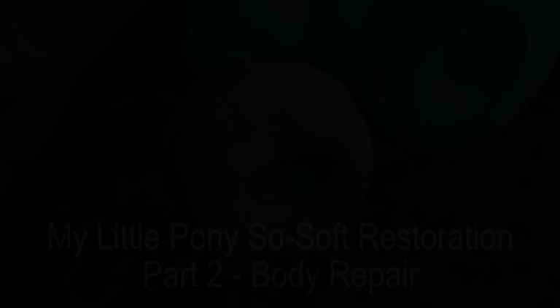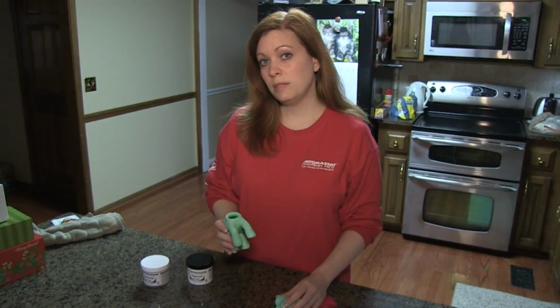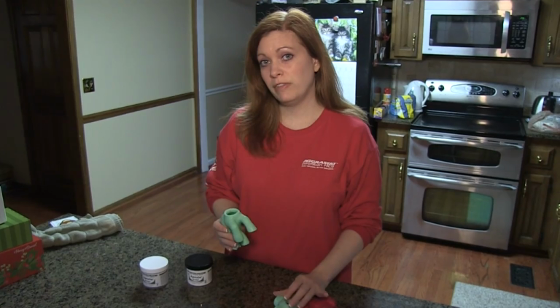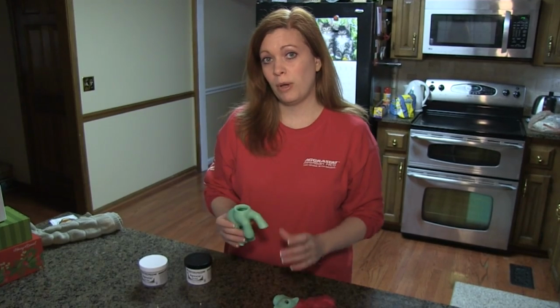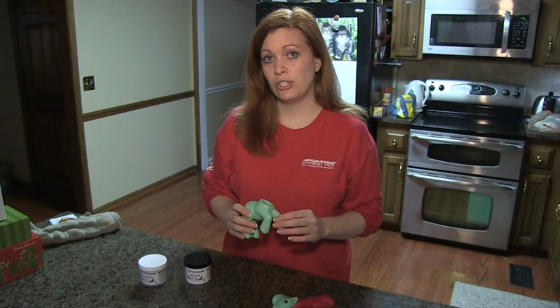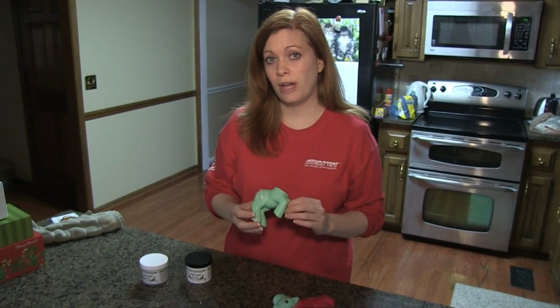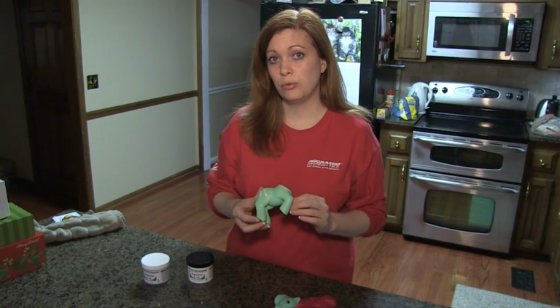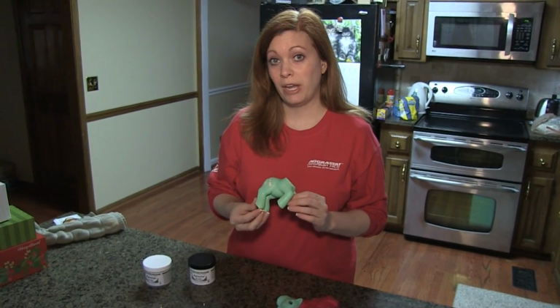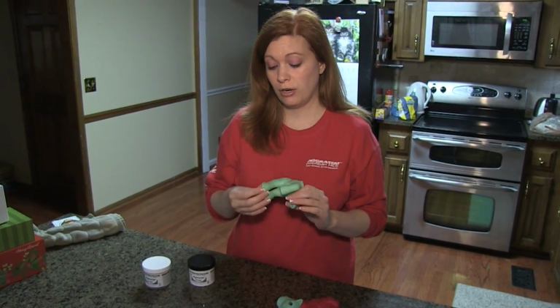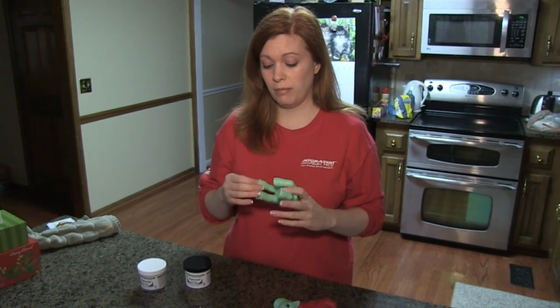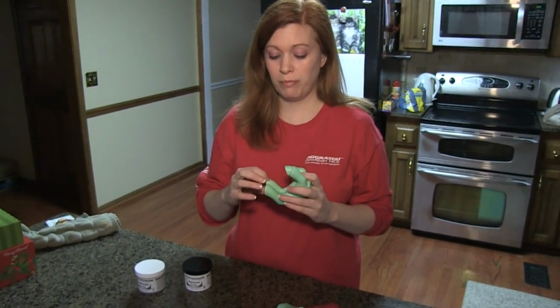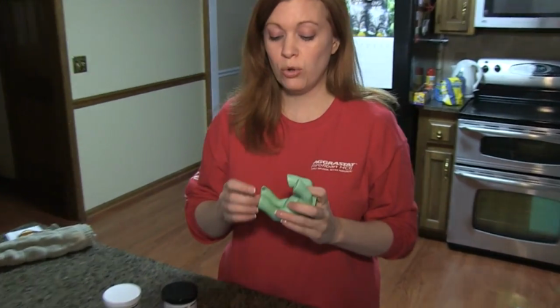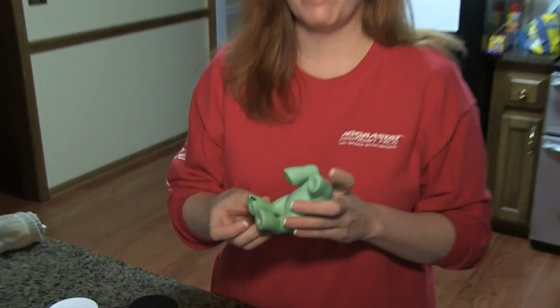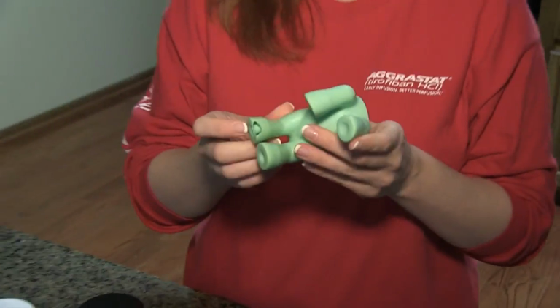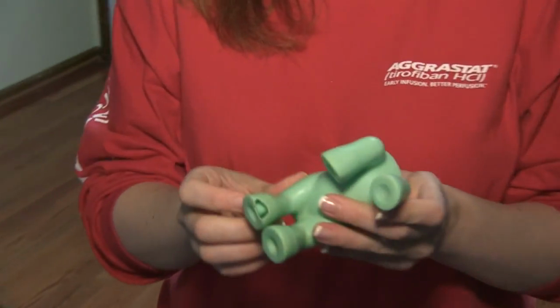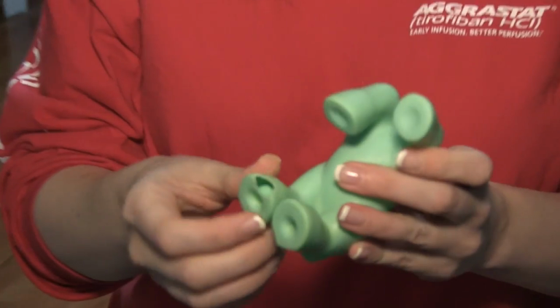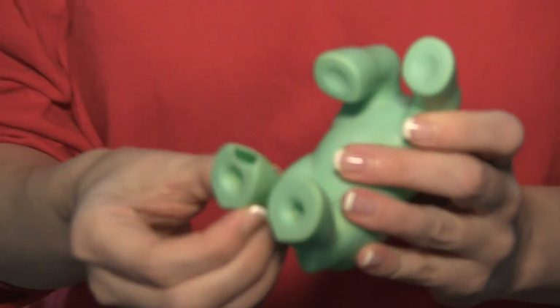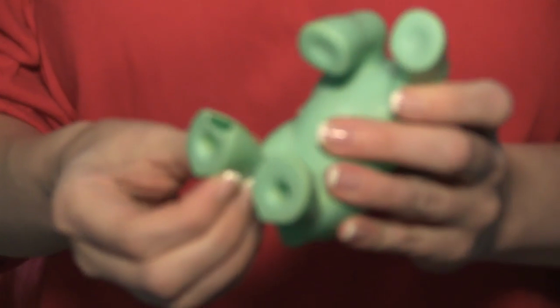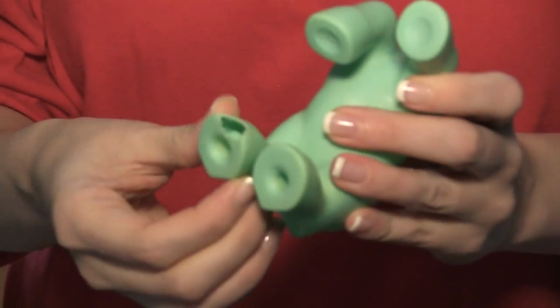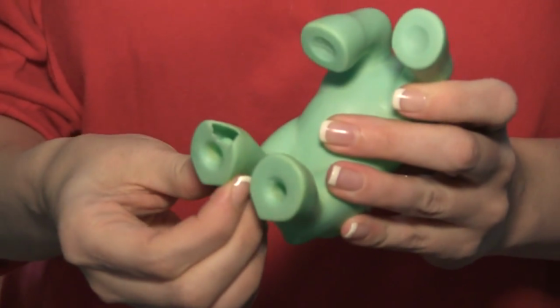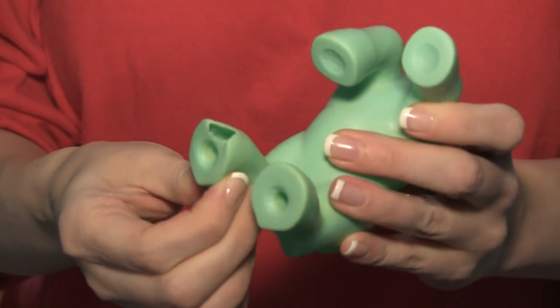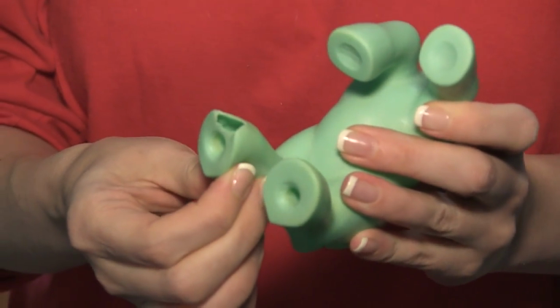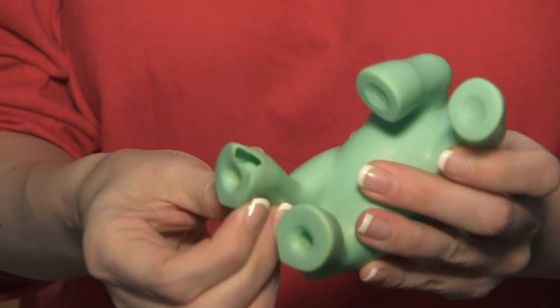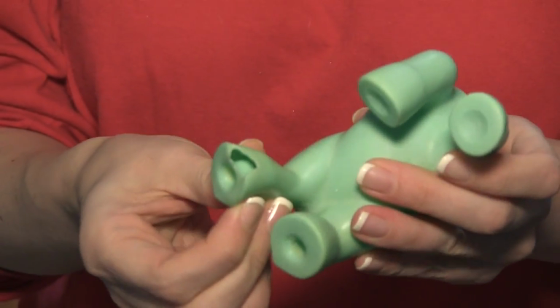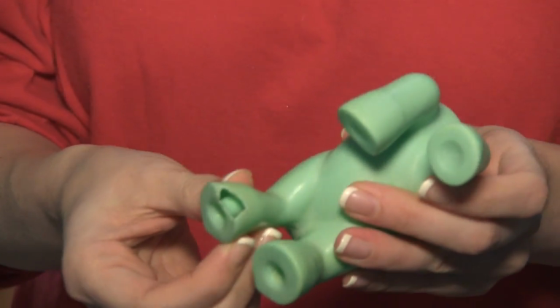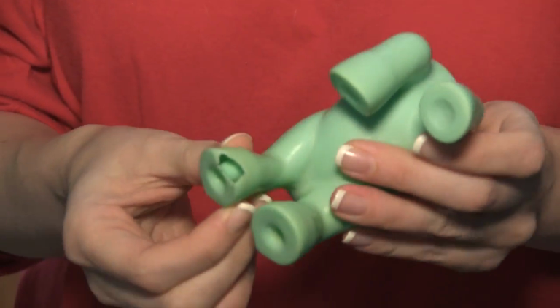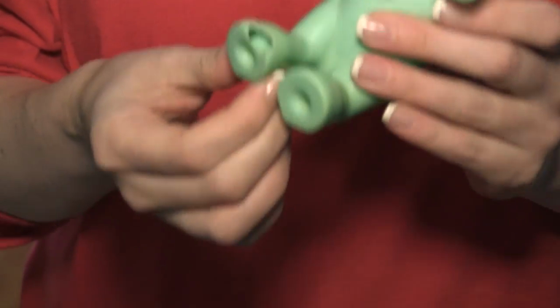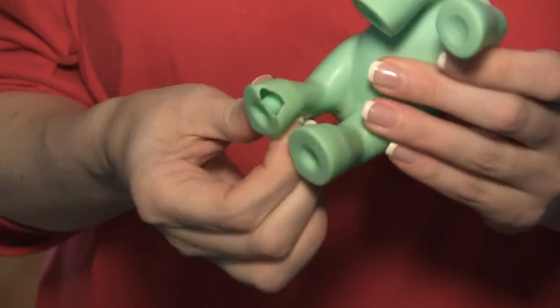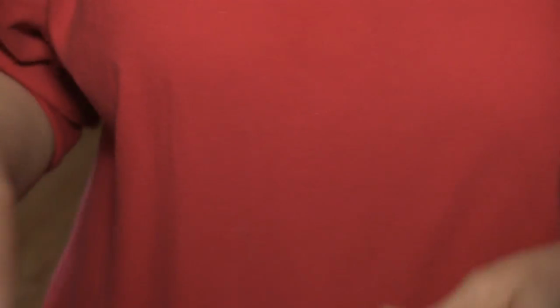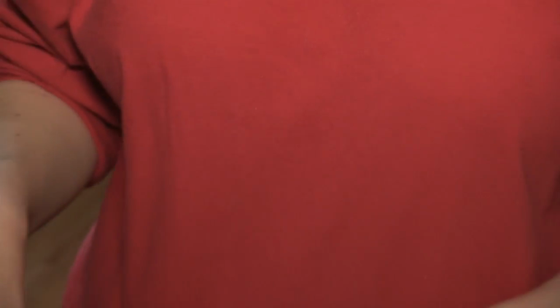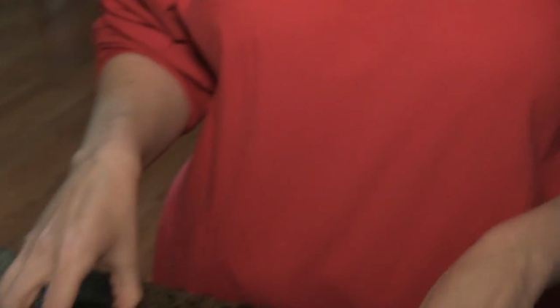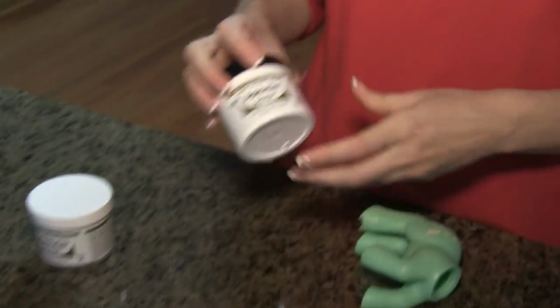In this pony video I'm going to show you how to repair holes in the bodies of the ponies. This pony has a big hole, a chew hole, in her foot. We're going to repair these with epoxy sculpt.